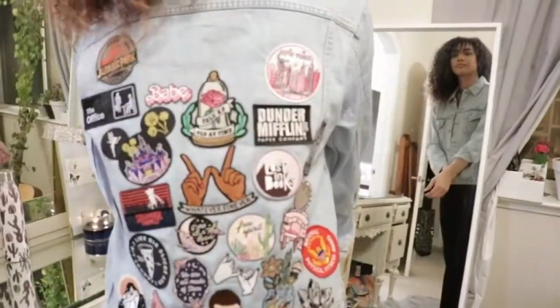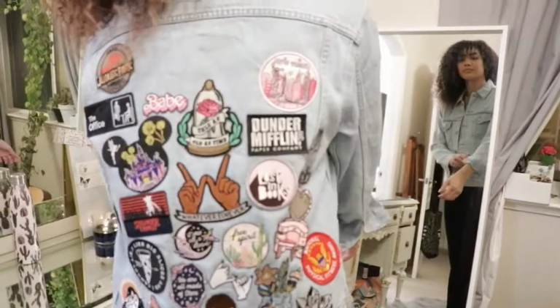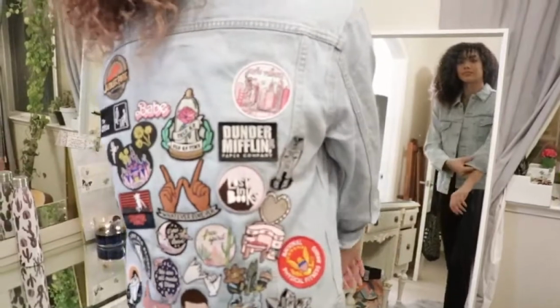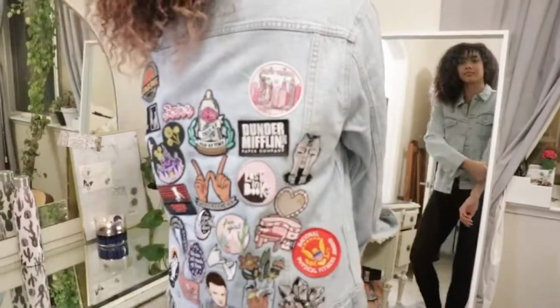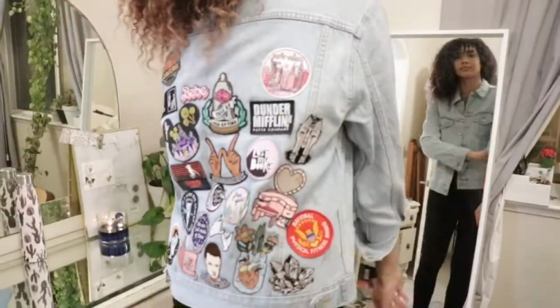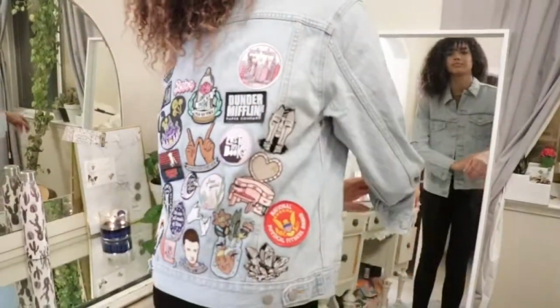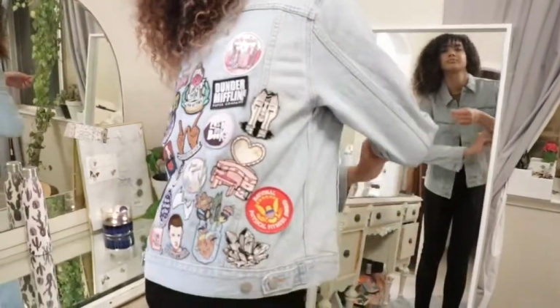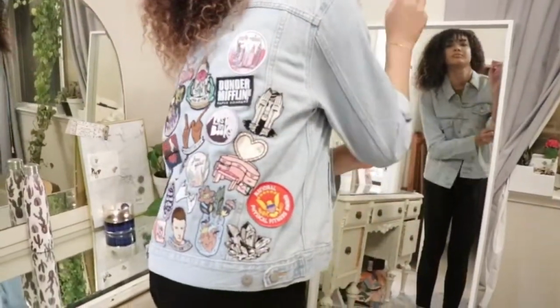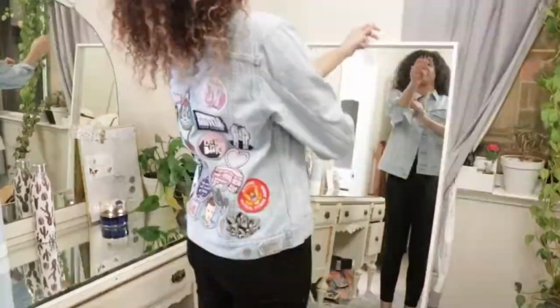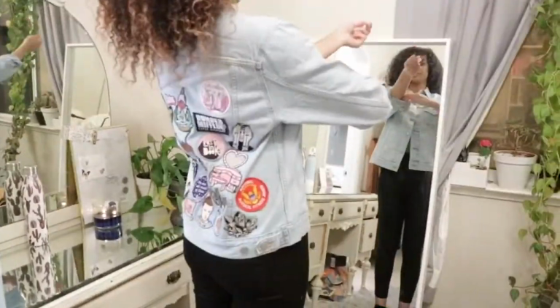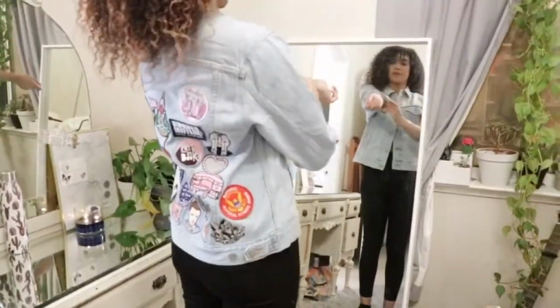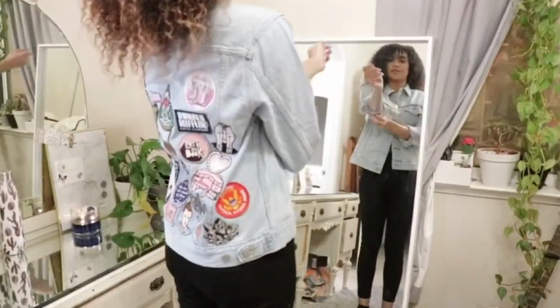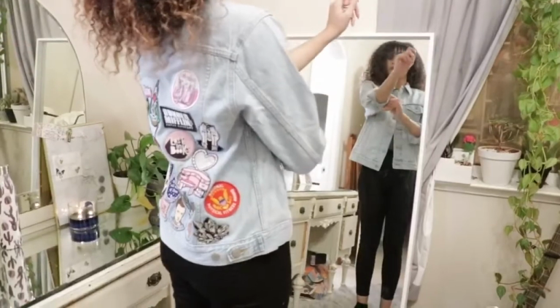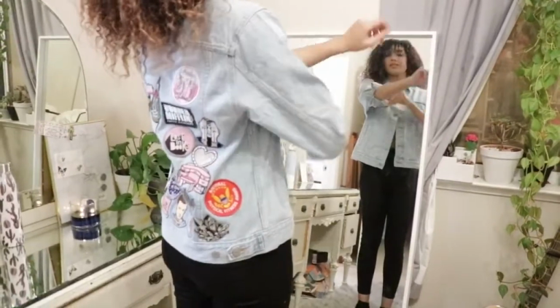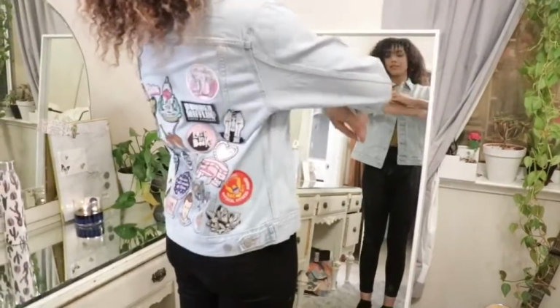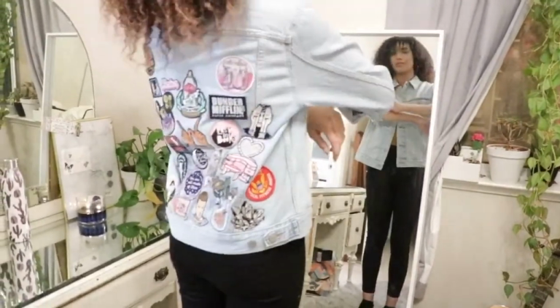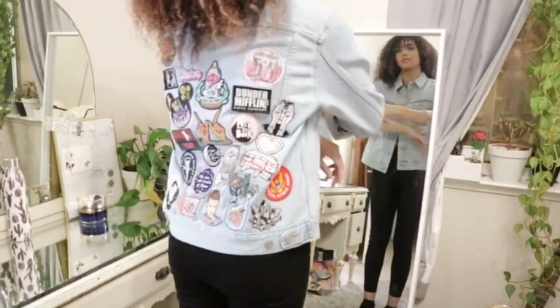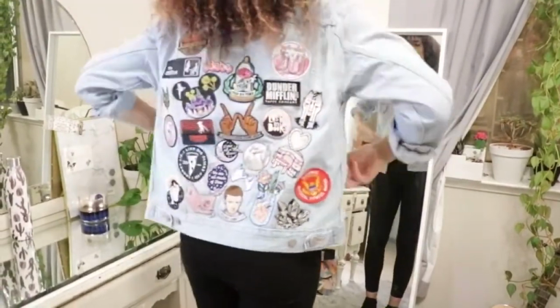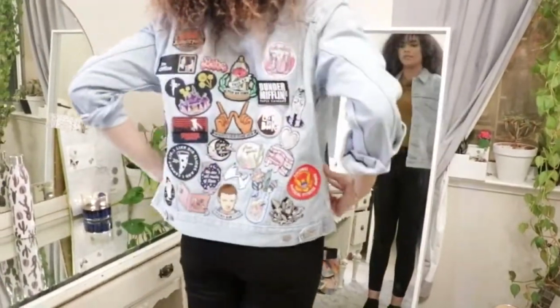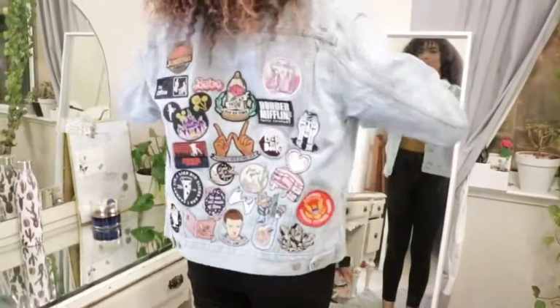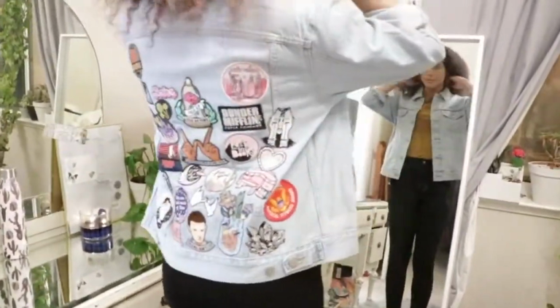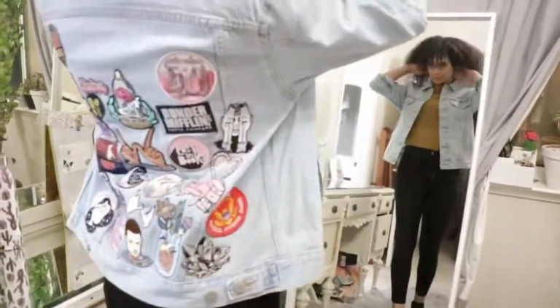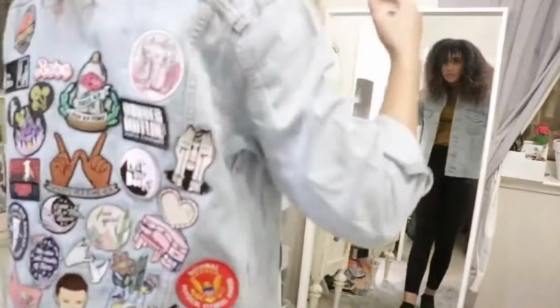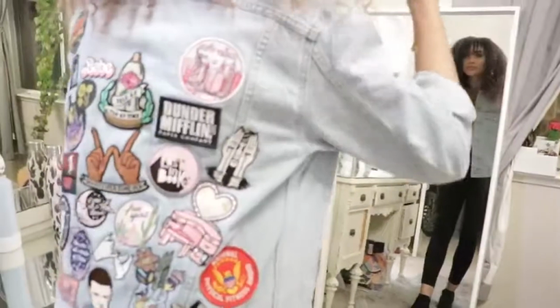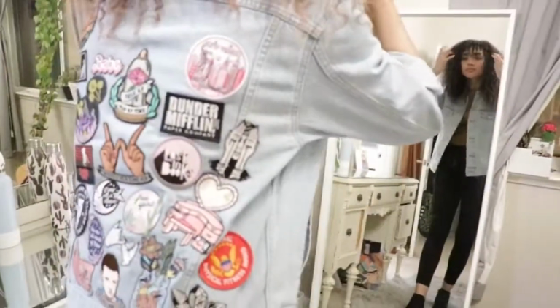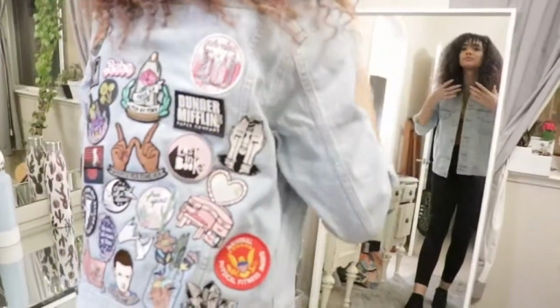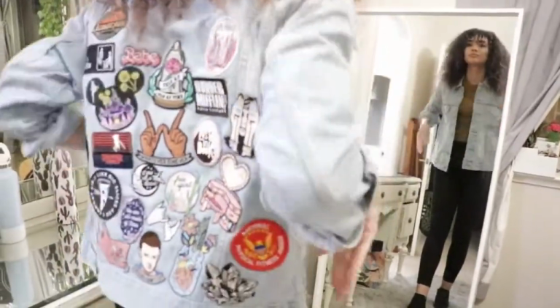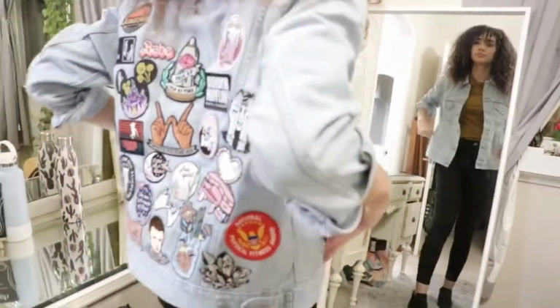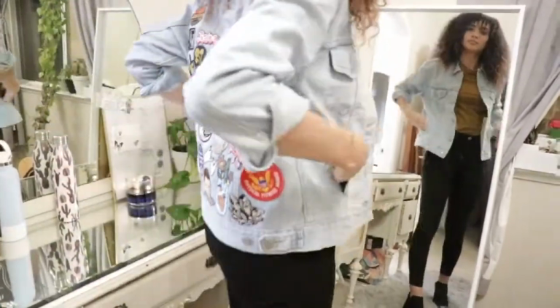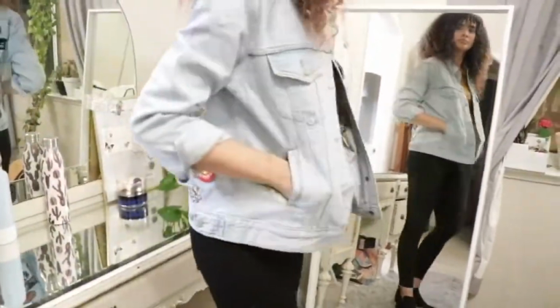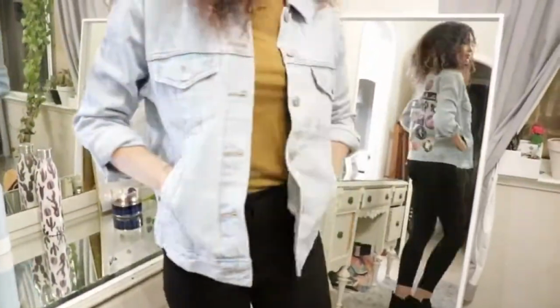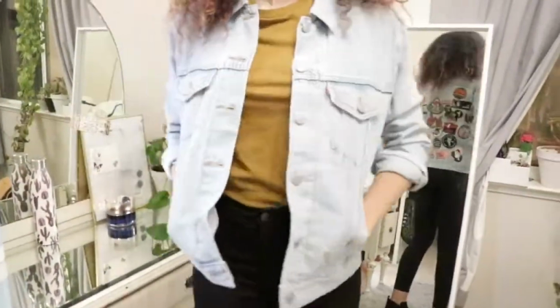I have some empty space mainly on the top insides, as you guys can see, that I want to fill up. I'll leave you guys with these last few shots of what the back of the jacket looks like. Don't forget to like, comment, and subscribe if you enjoyed this video, and I will see you guys in a future one. Bye!